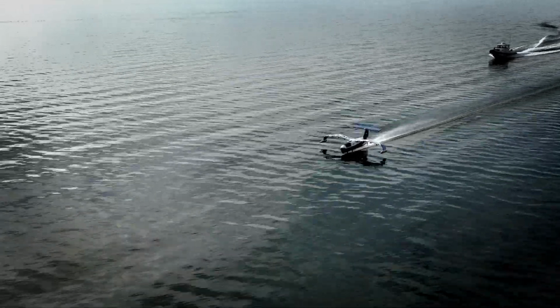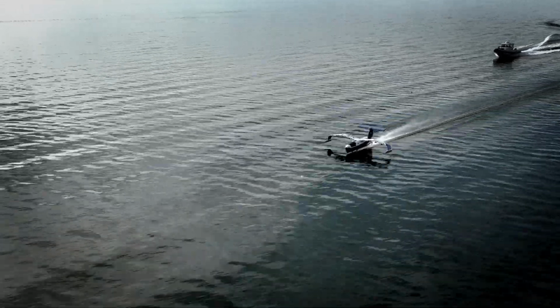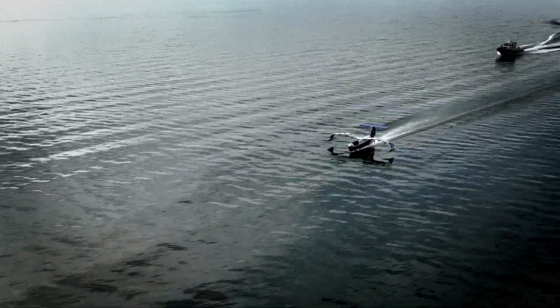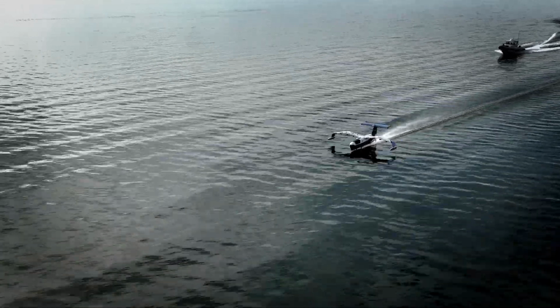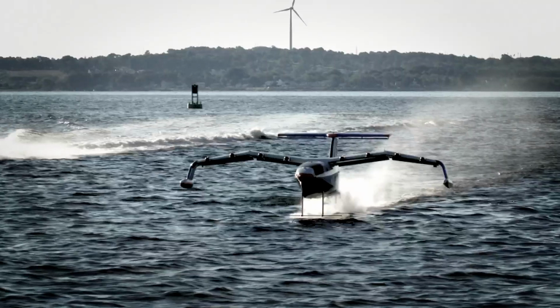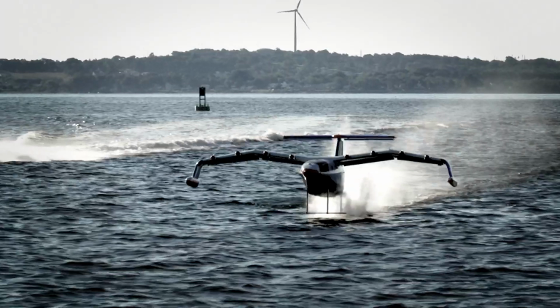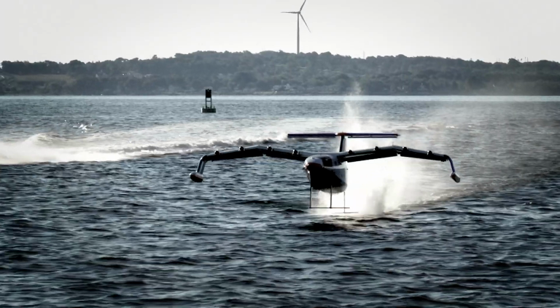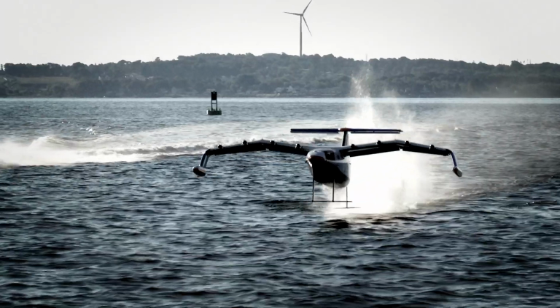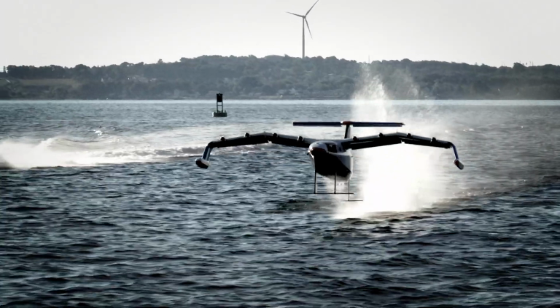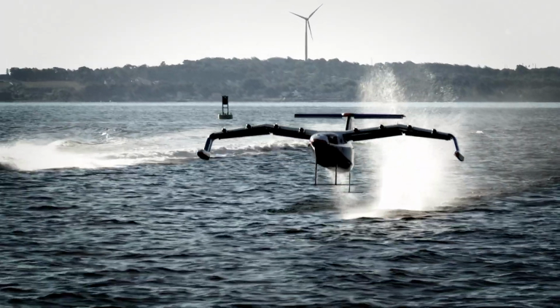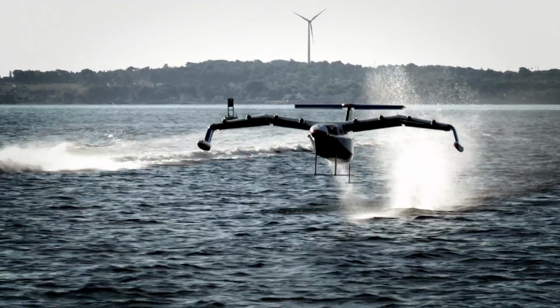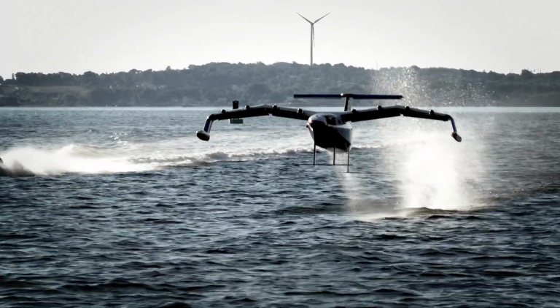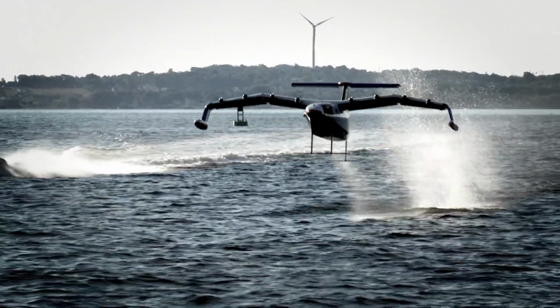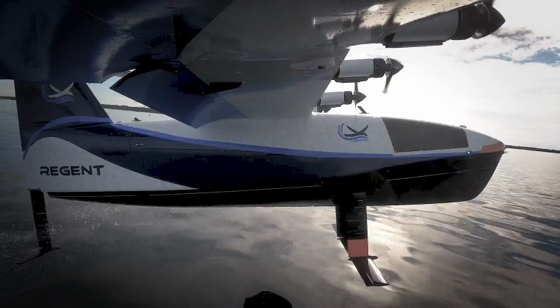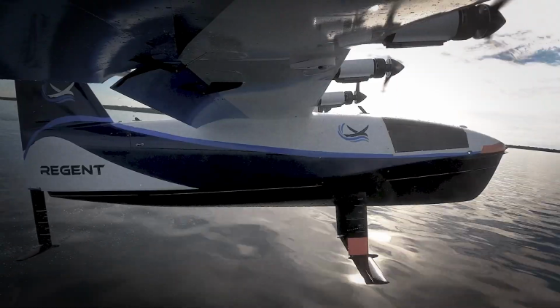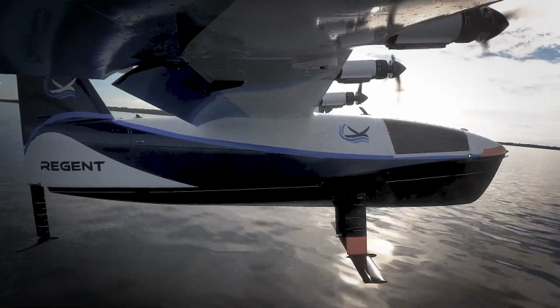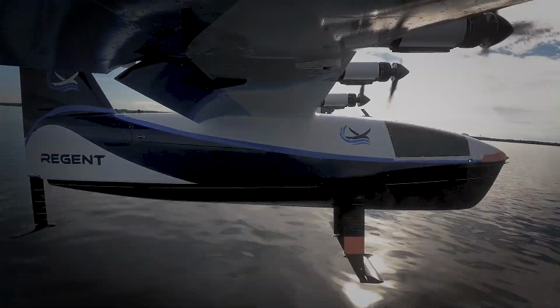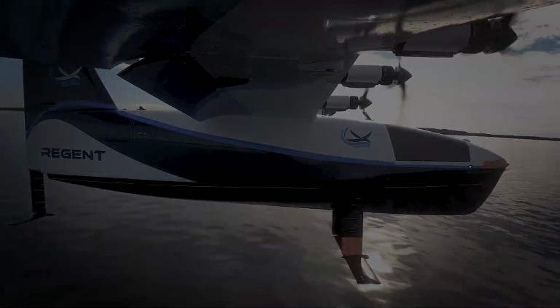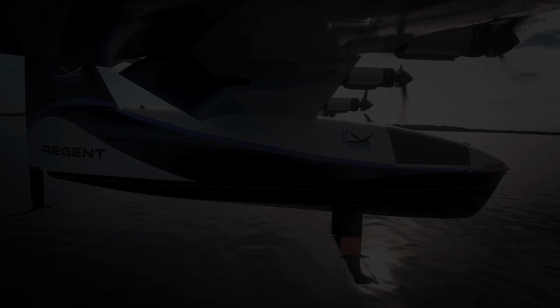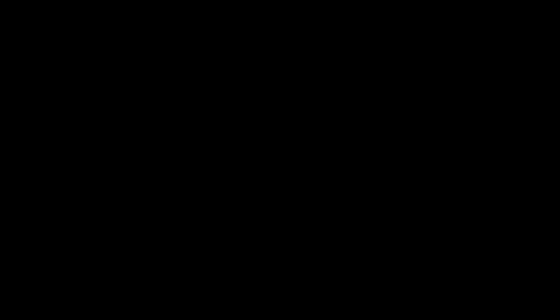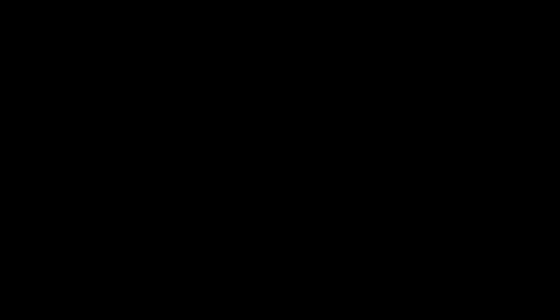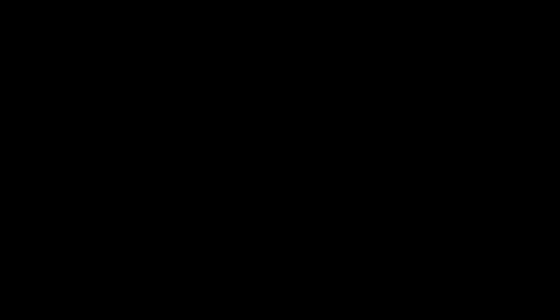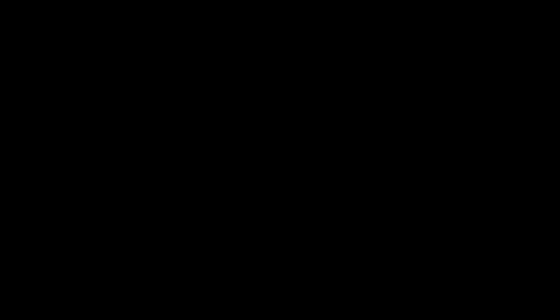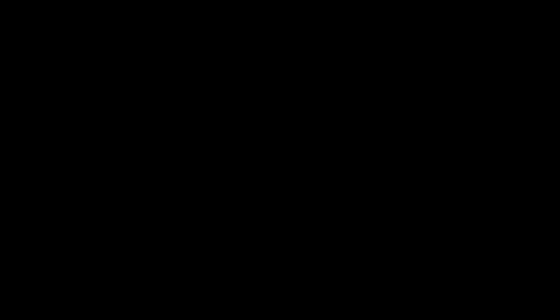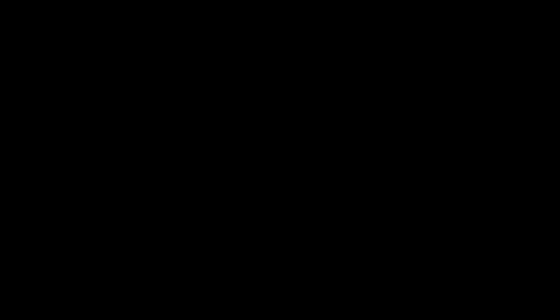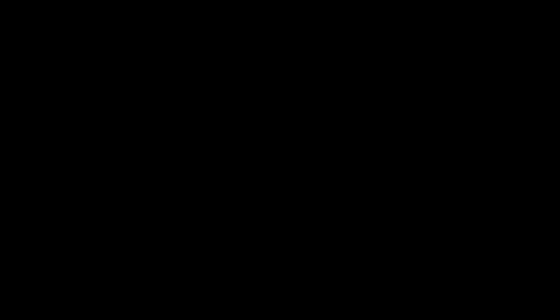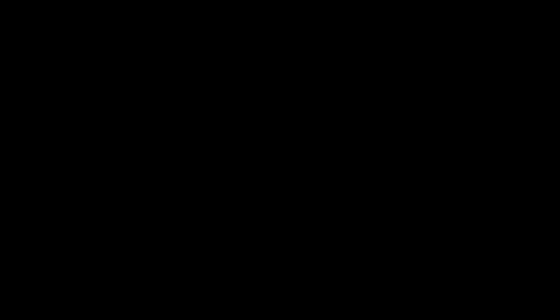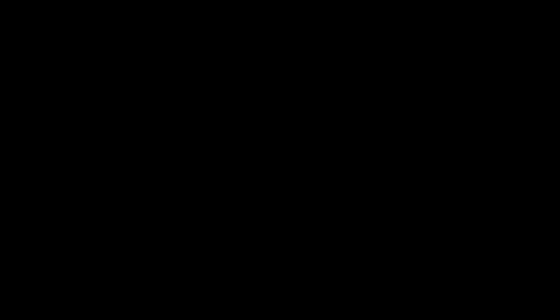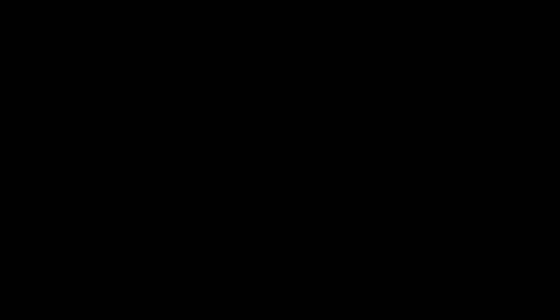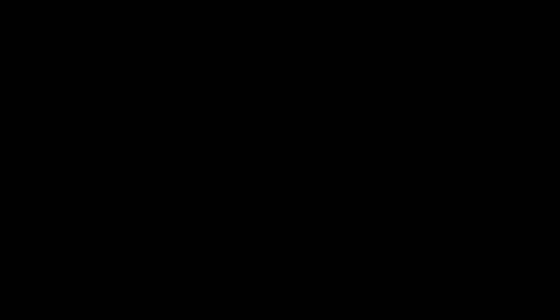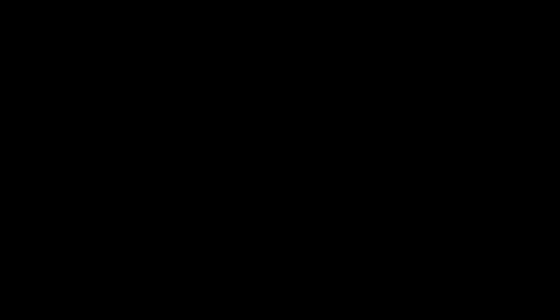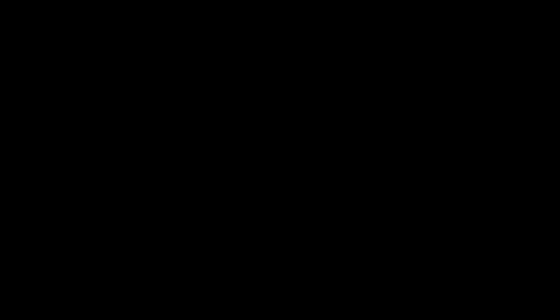We've long been telling the world about how Sea Gliders will revolutionize transportation. And this is when that process starts: Integration.